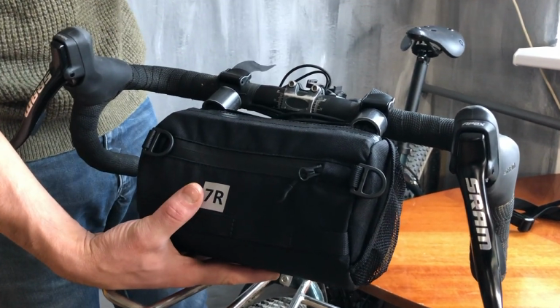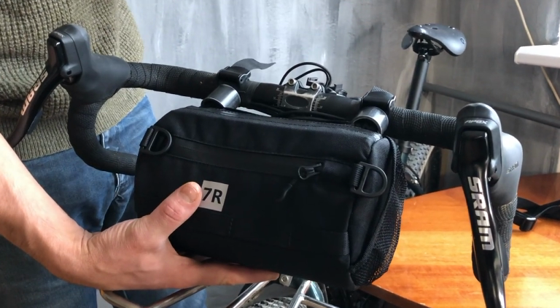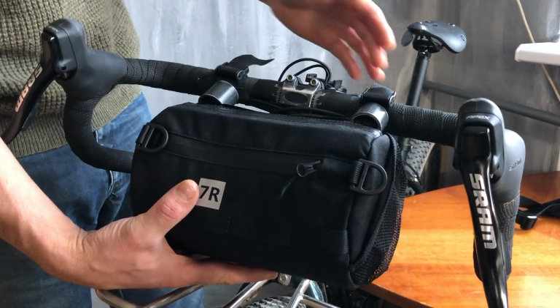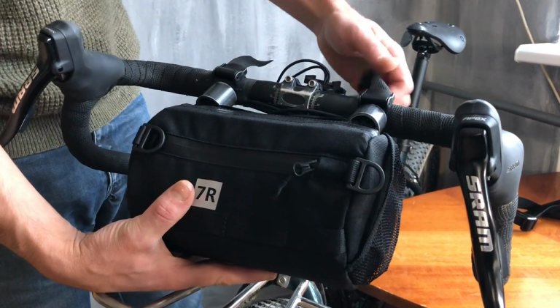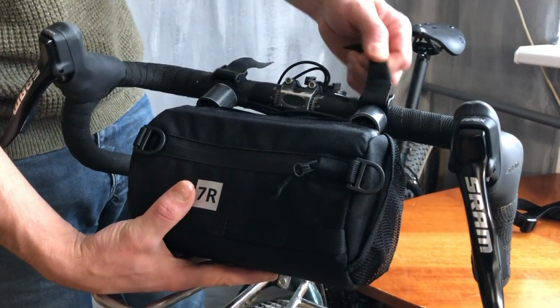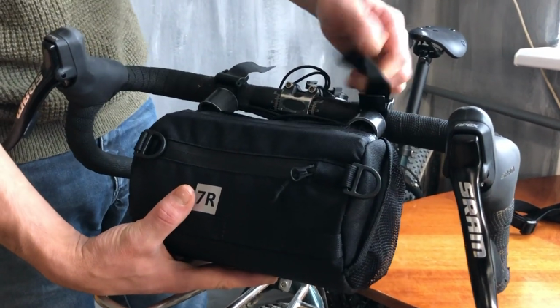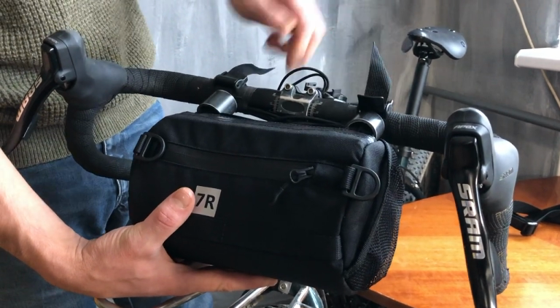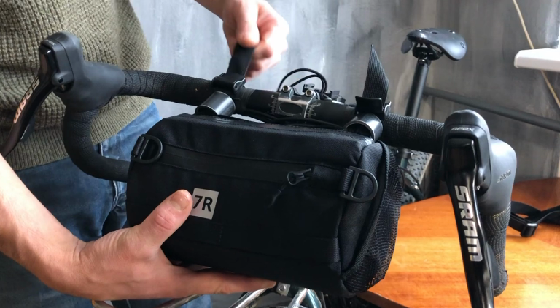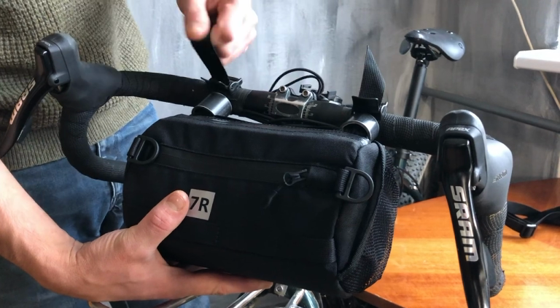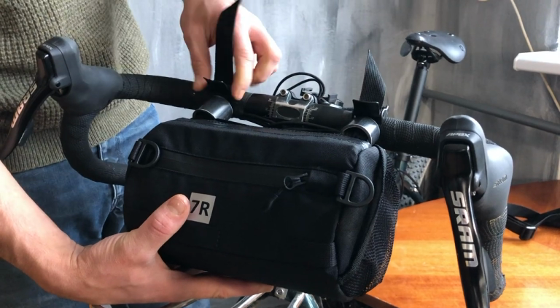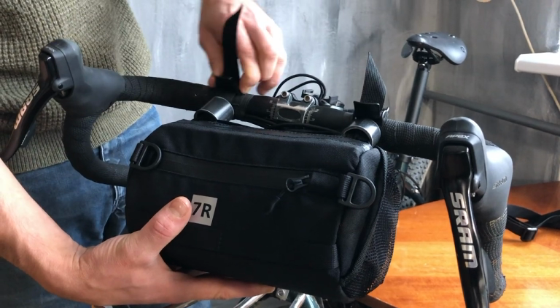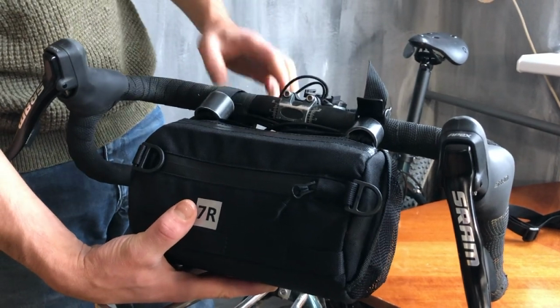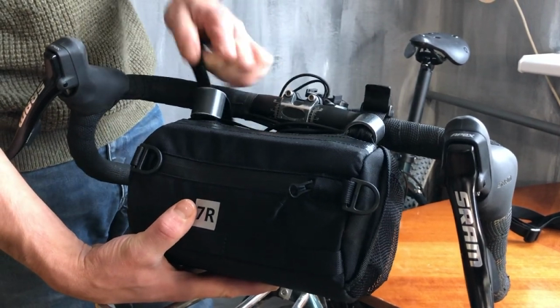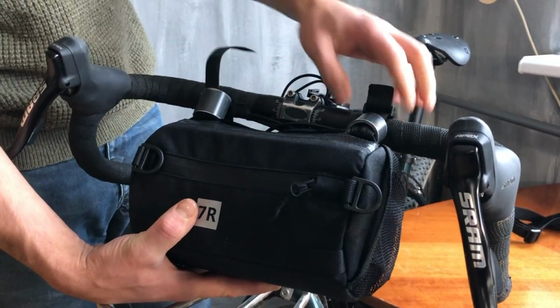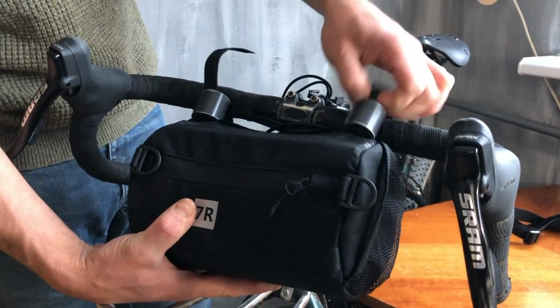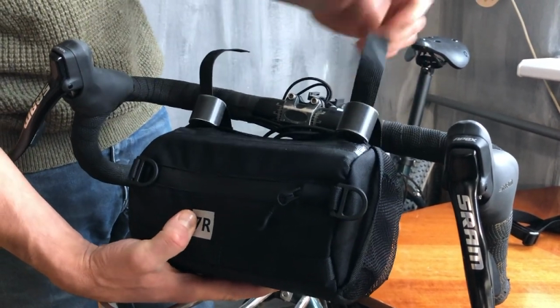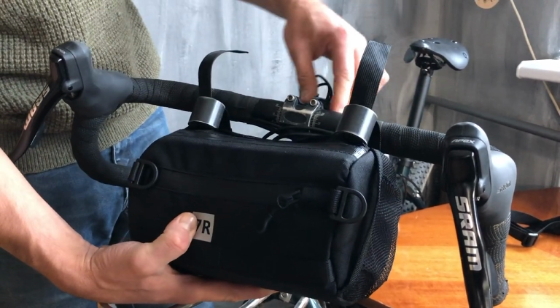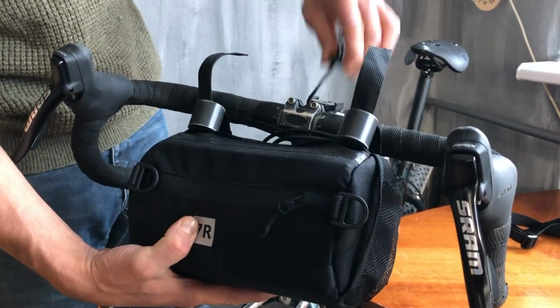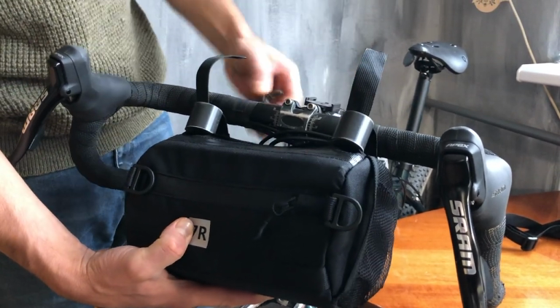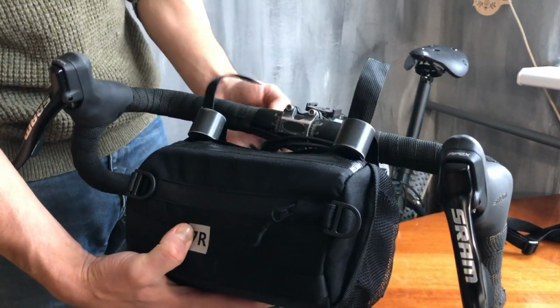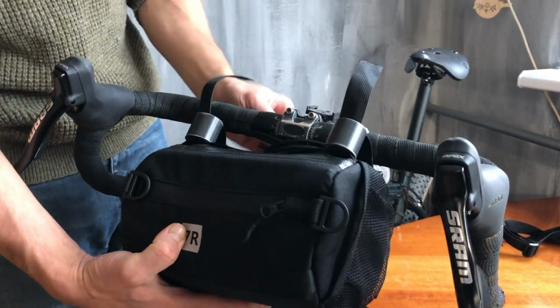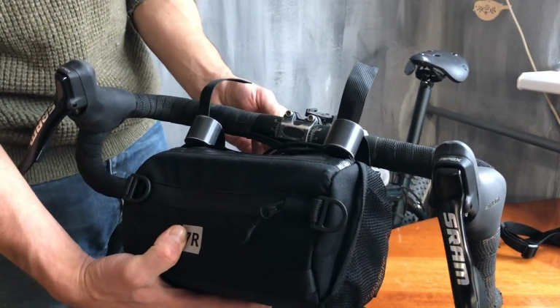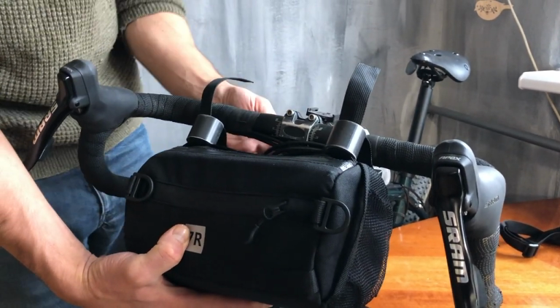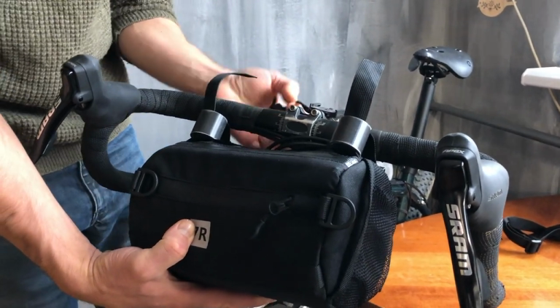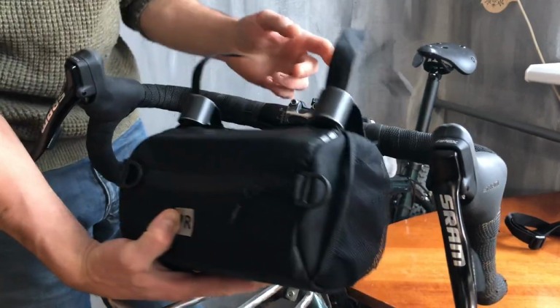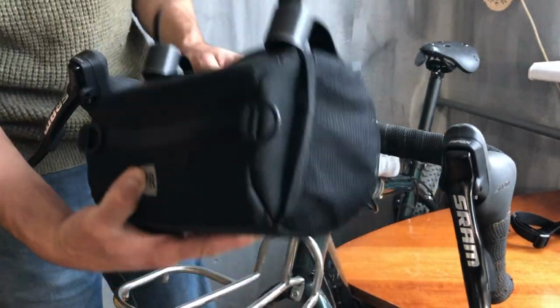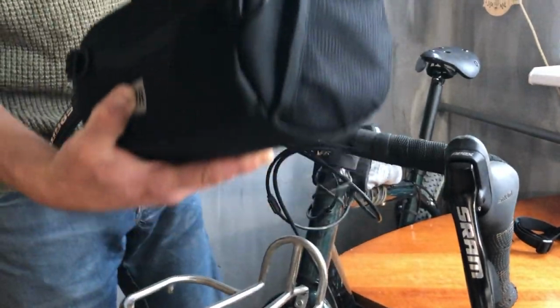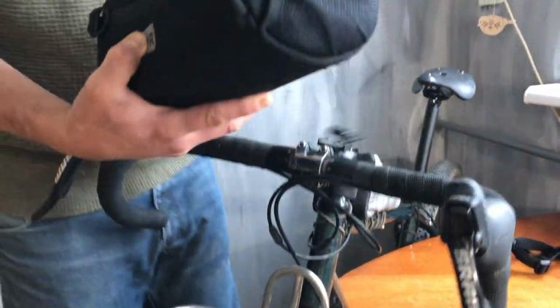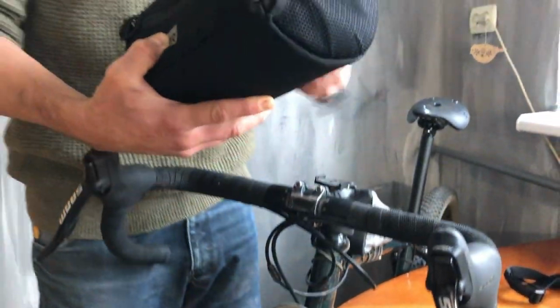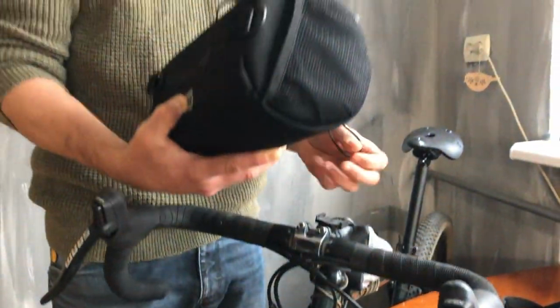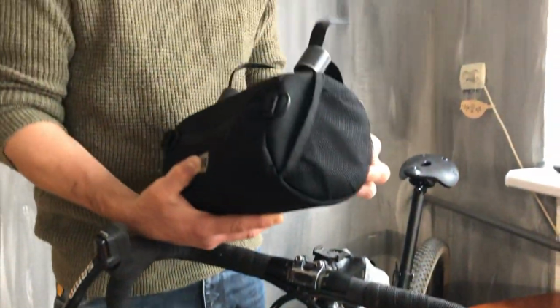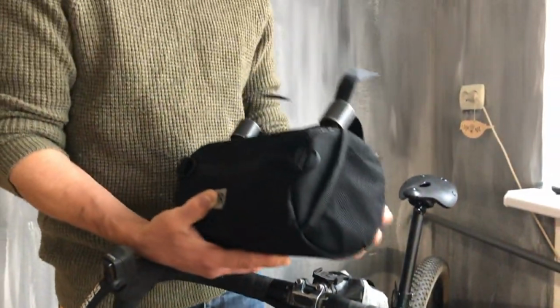How to dismount this bag: open the two buckles, open the shock cord. You can see it's pretty easy.